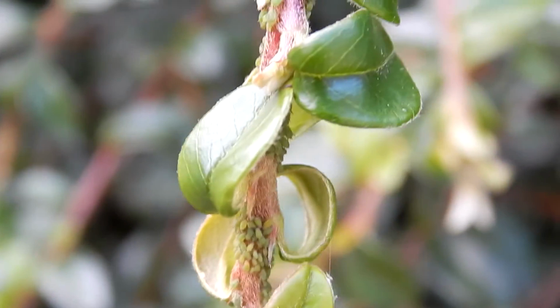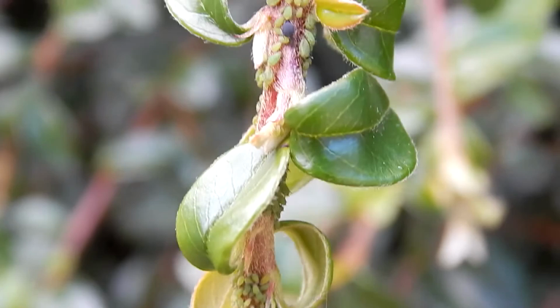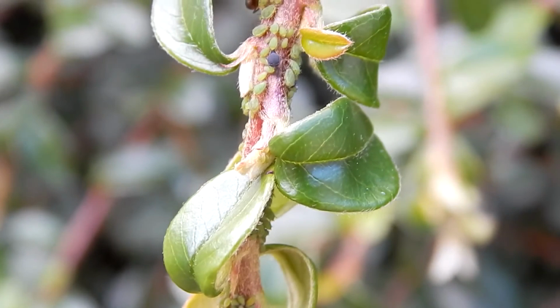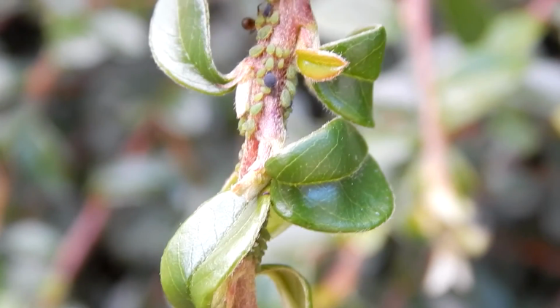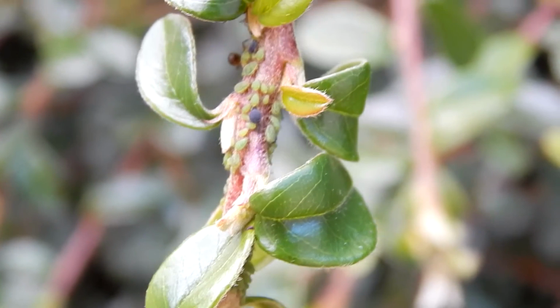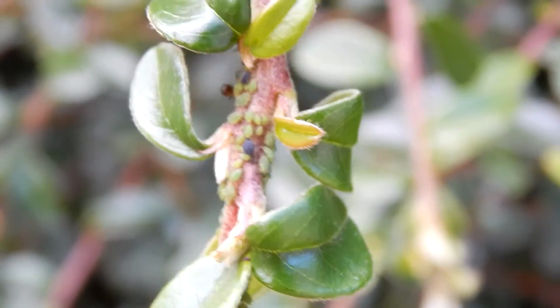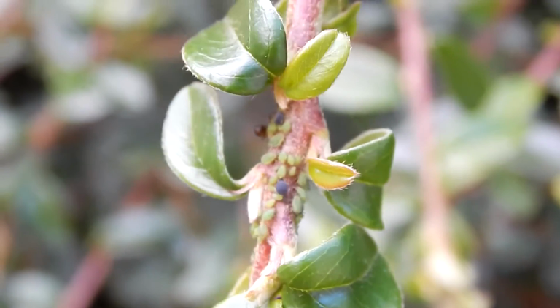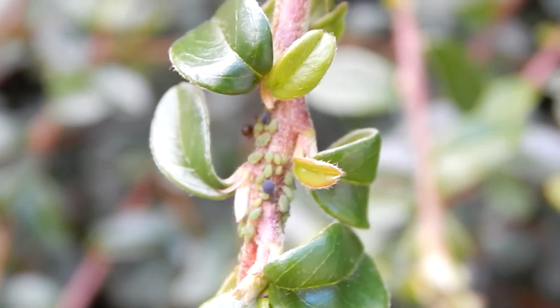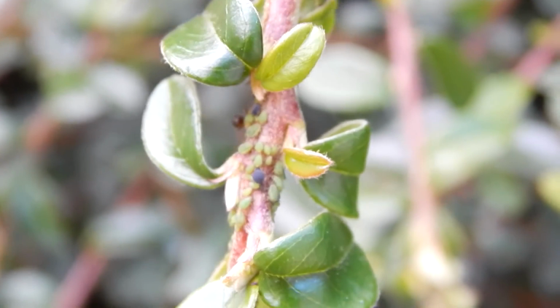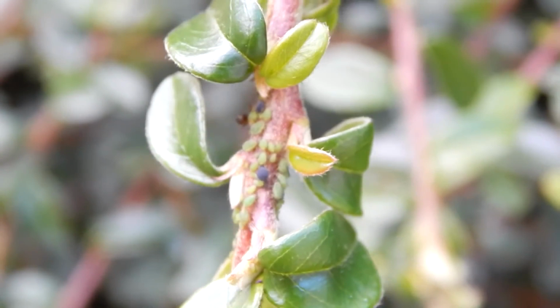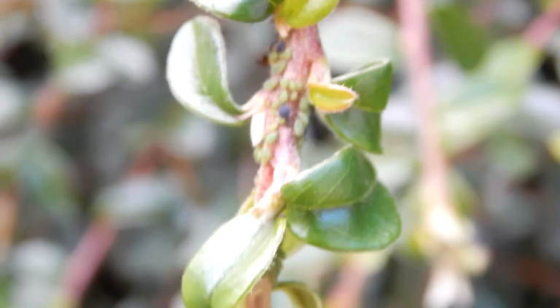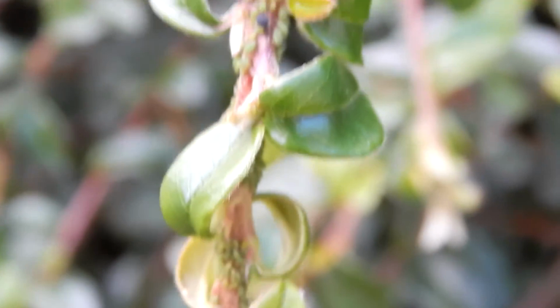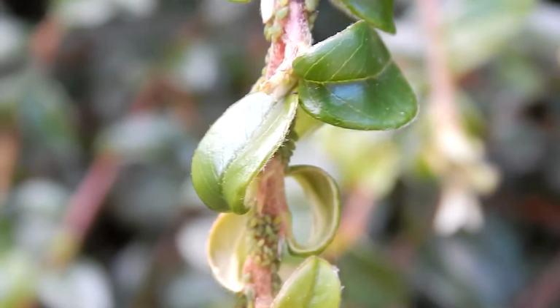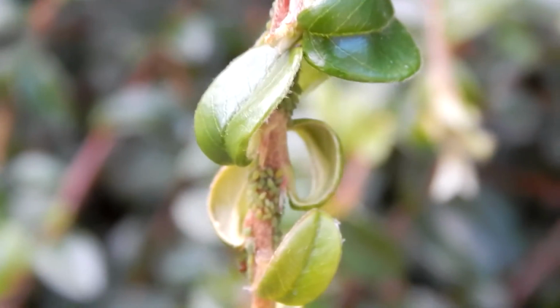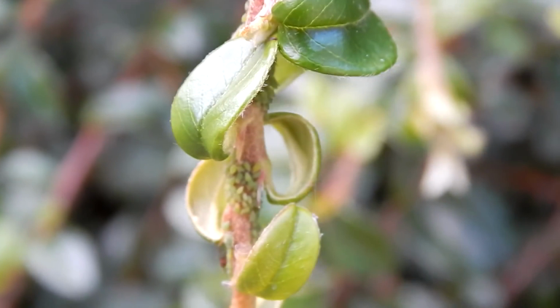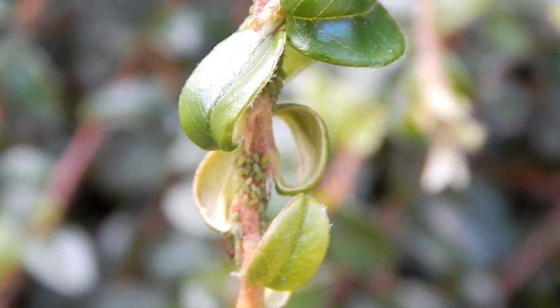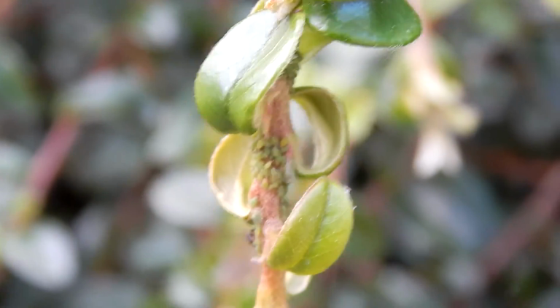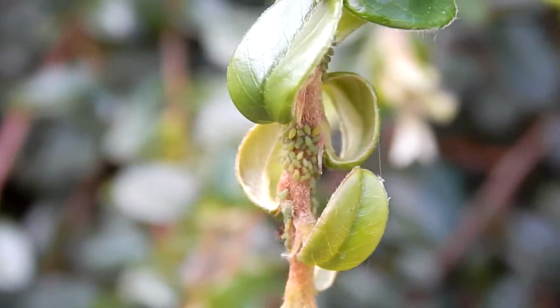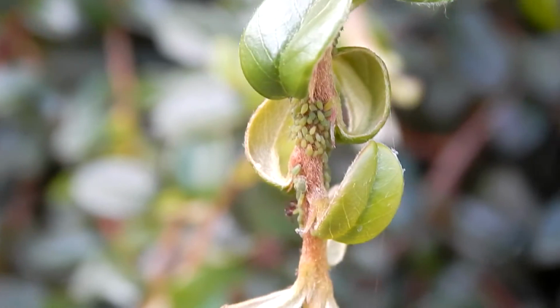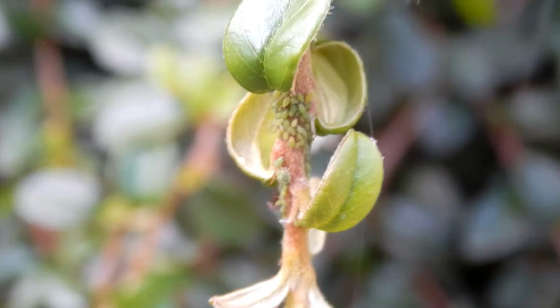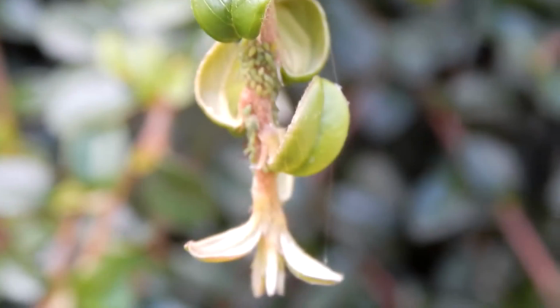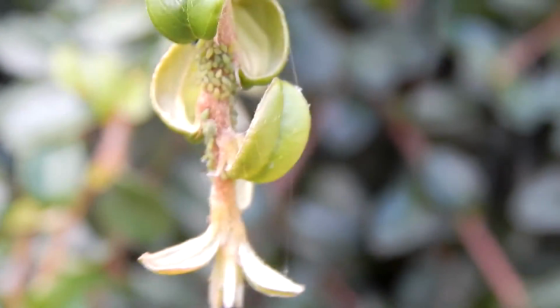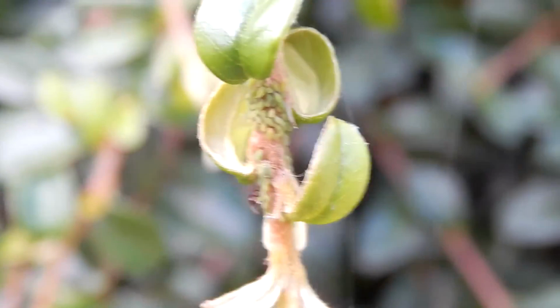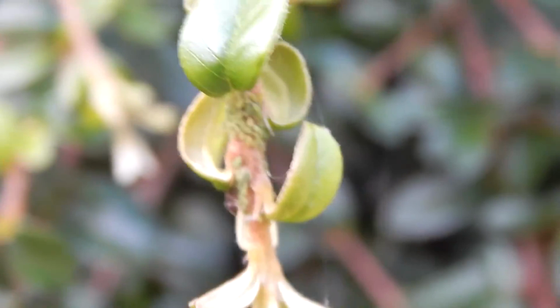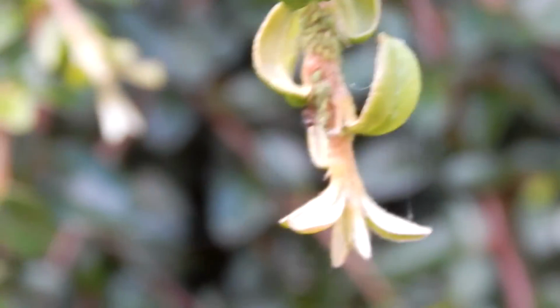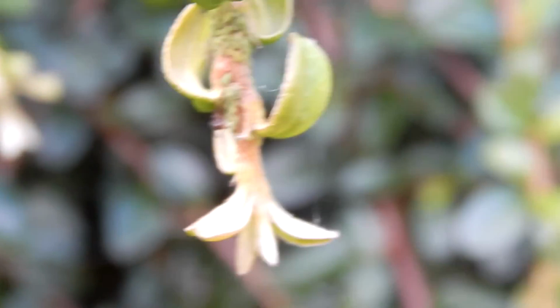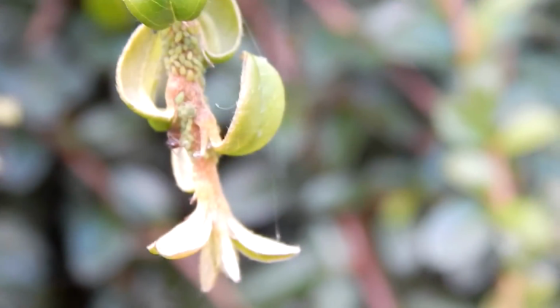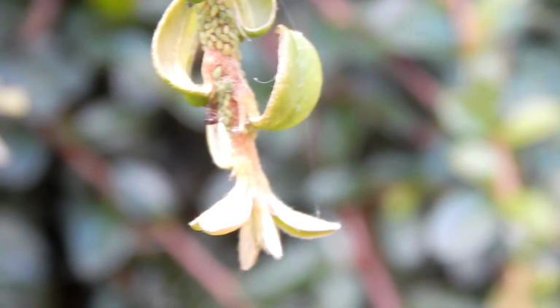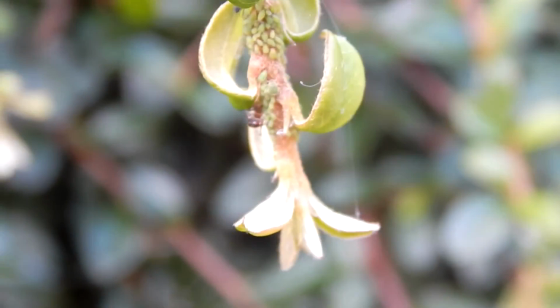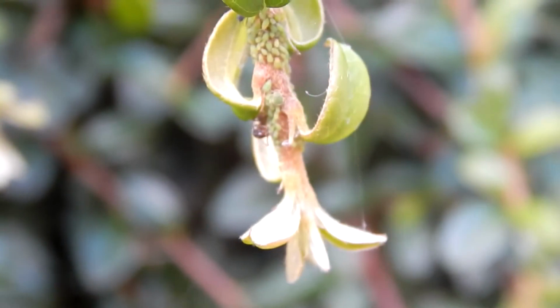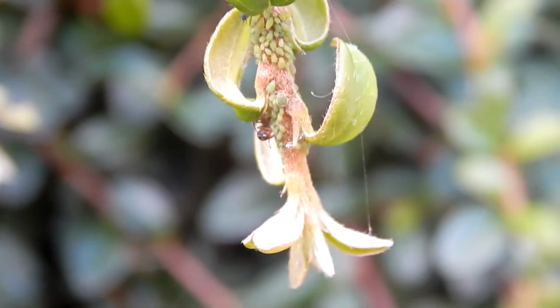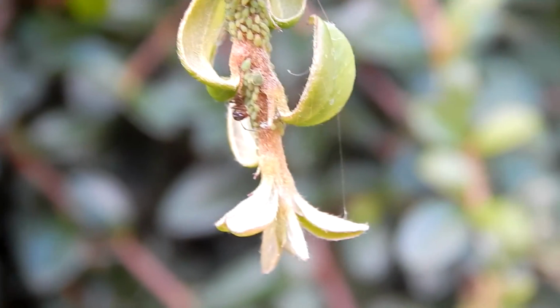I also found out that when there's storms or rain, the ants will move the aphids underneath the leaves to protect them from being destroyed.